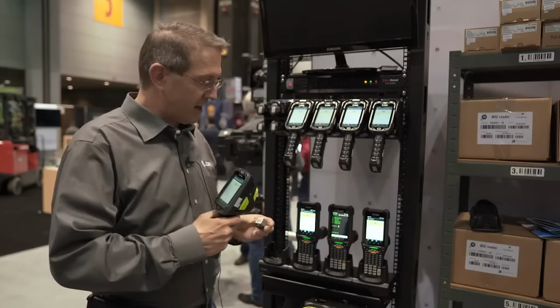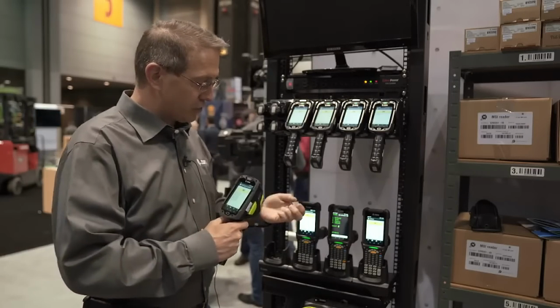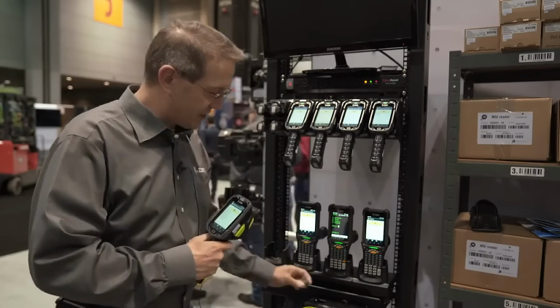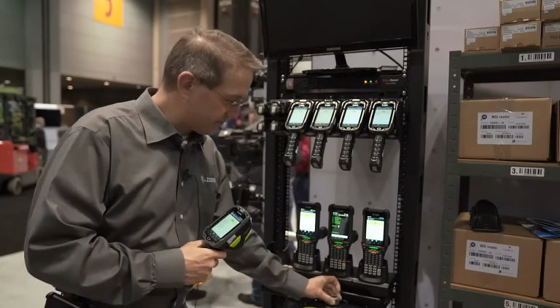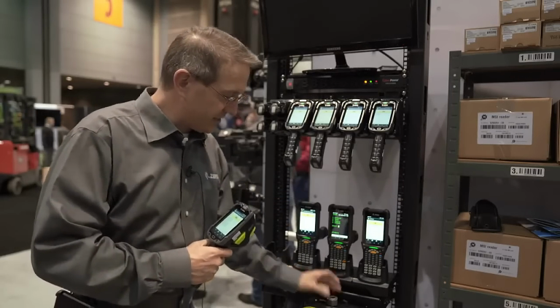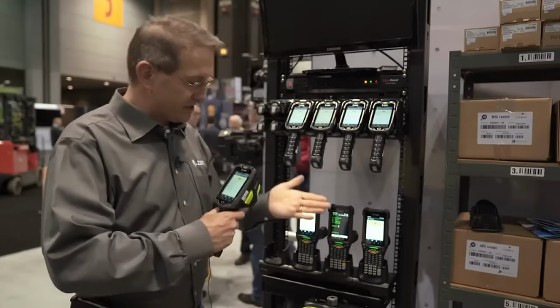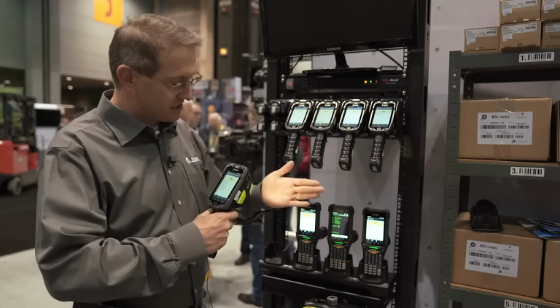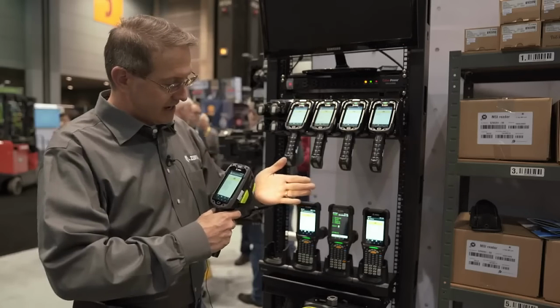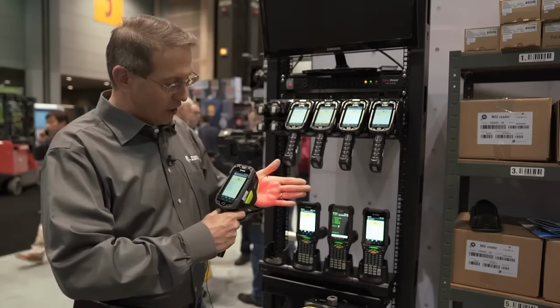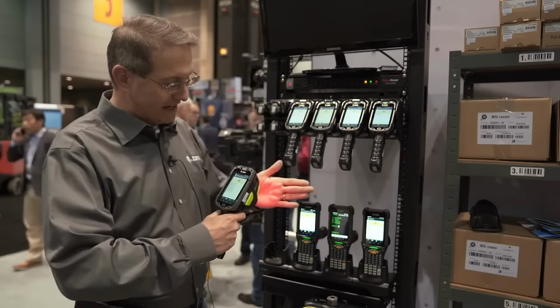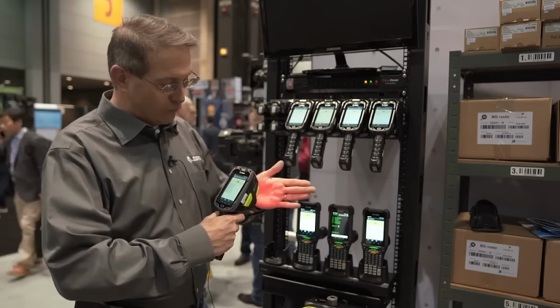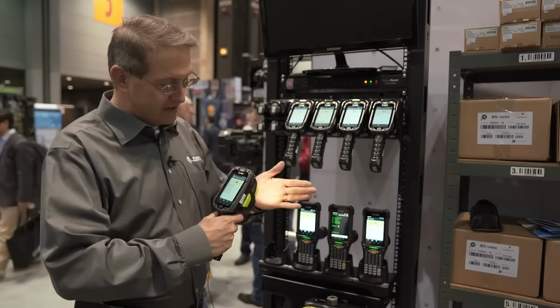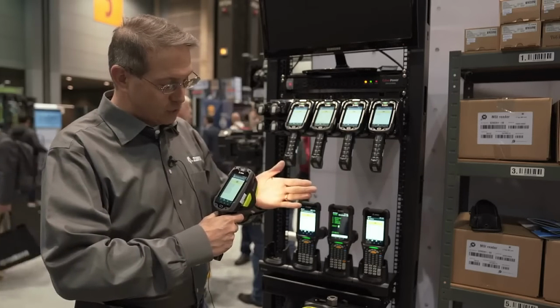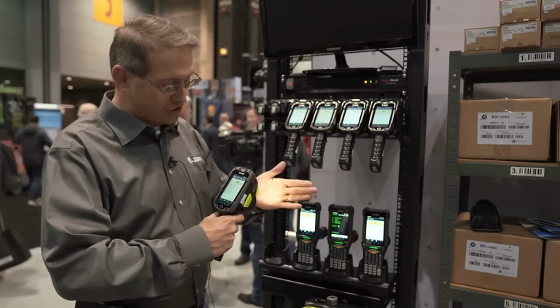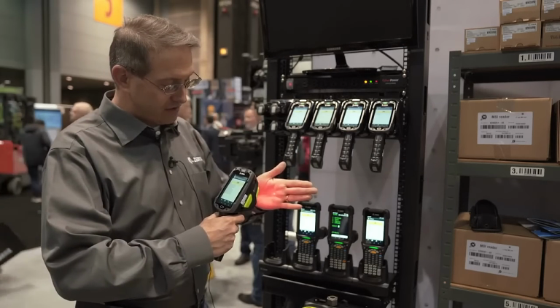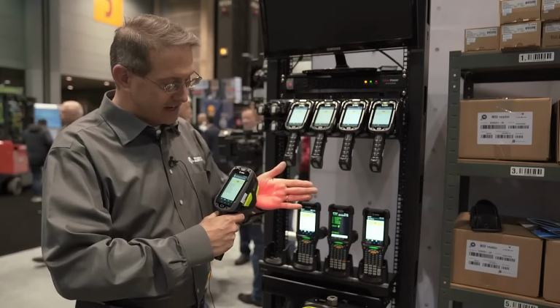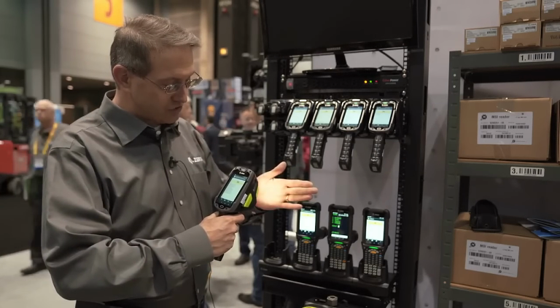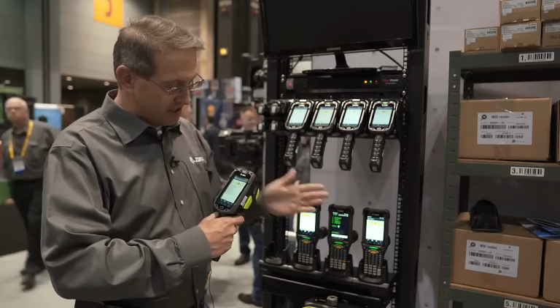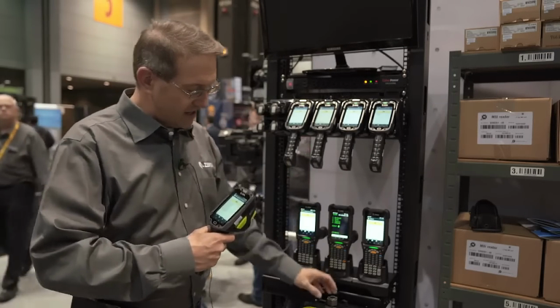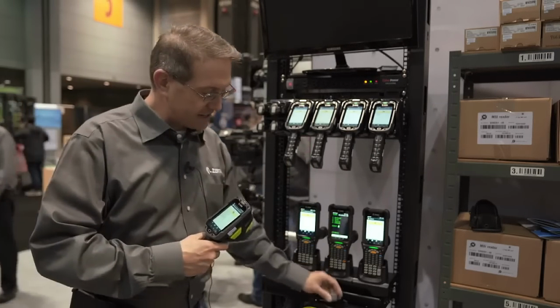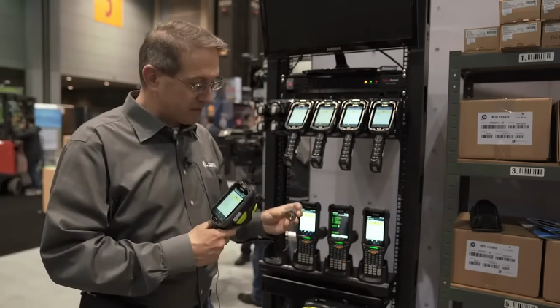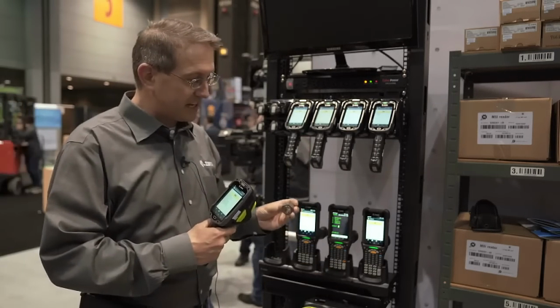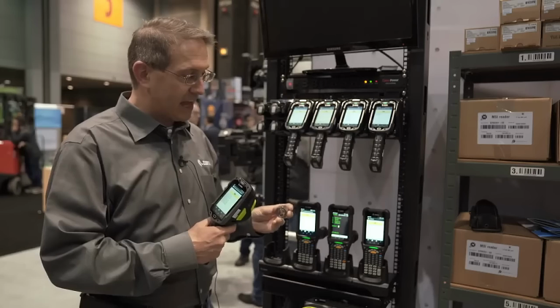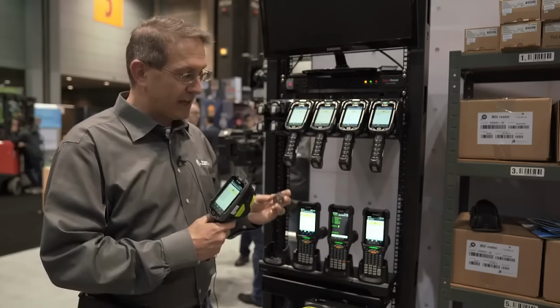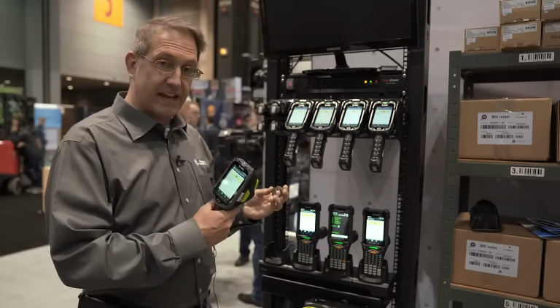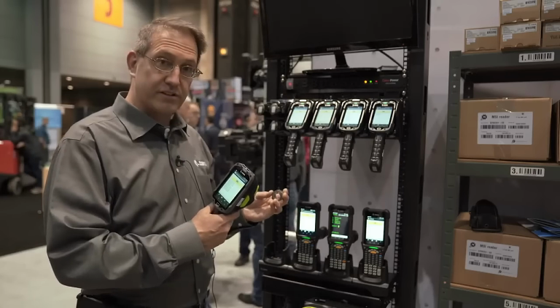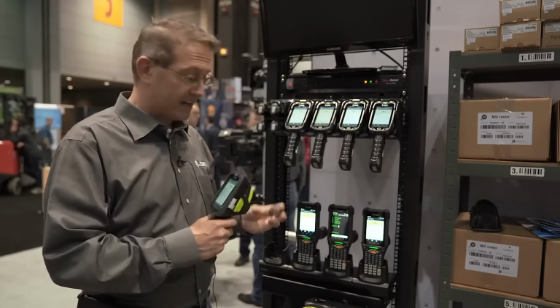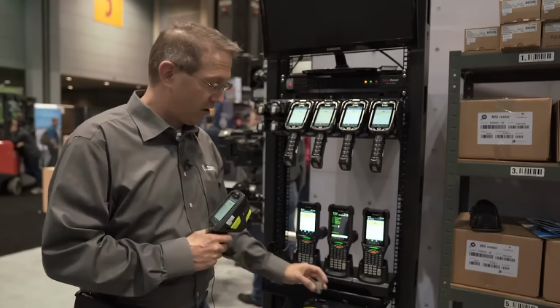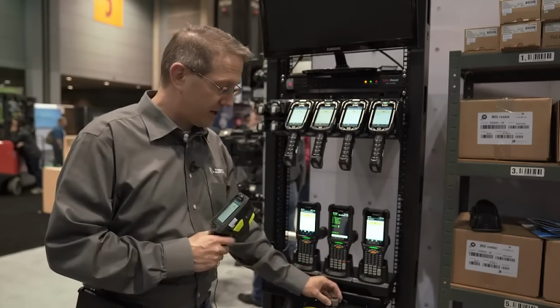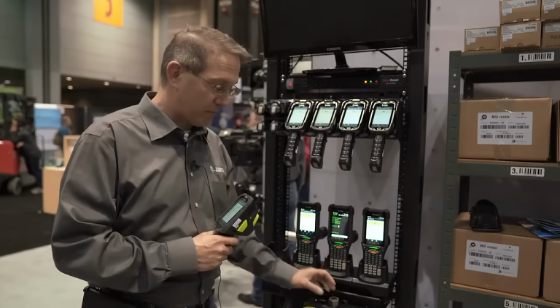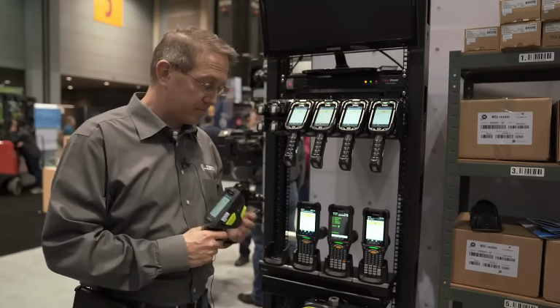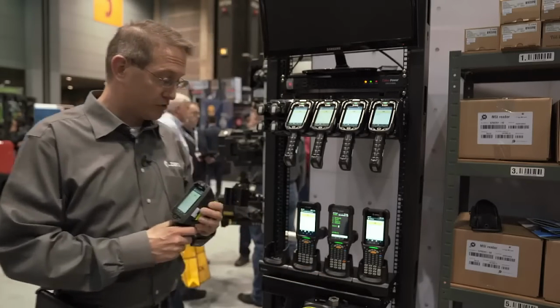You'll notice that there is a white and a red illumination that enables effective DPM scanning, as well as standard scanning on printed barcodes.